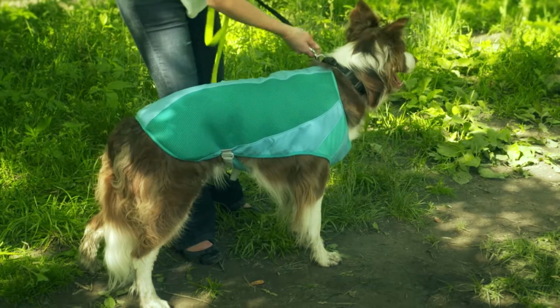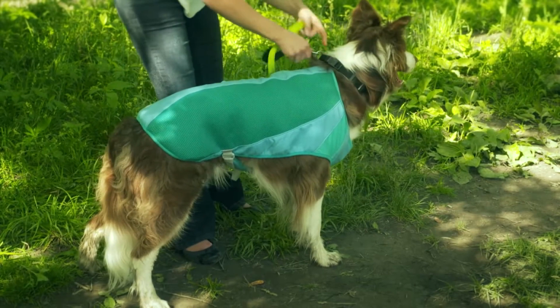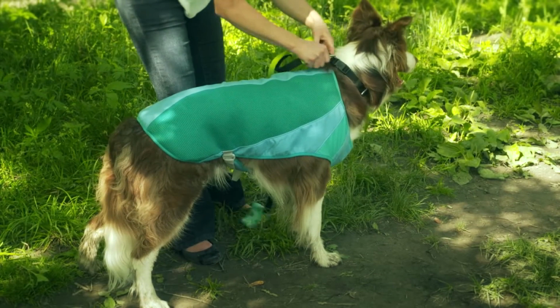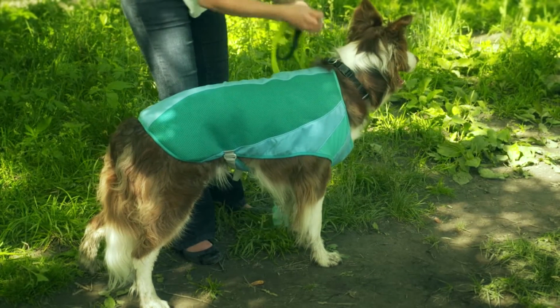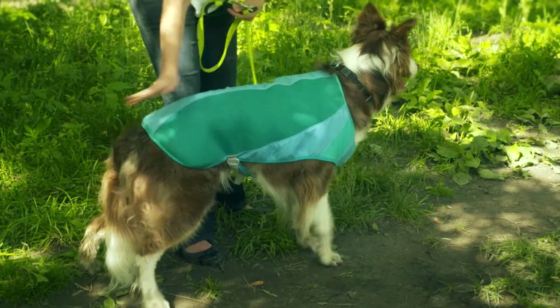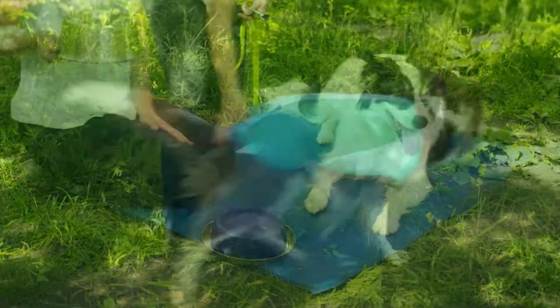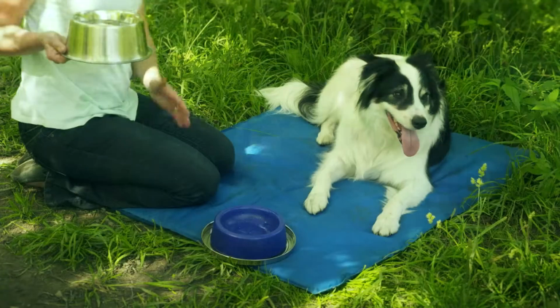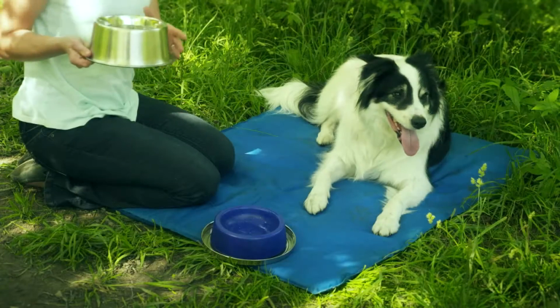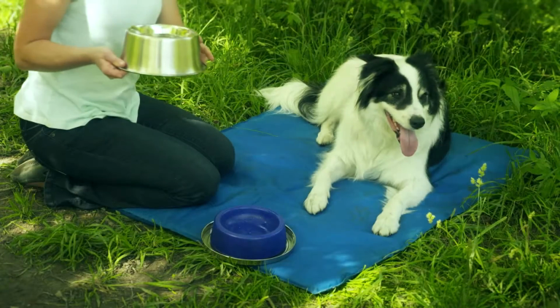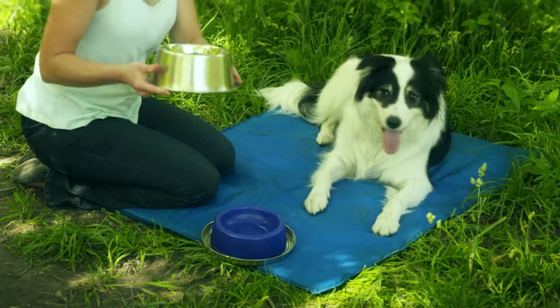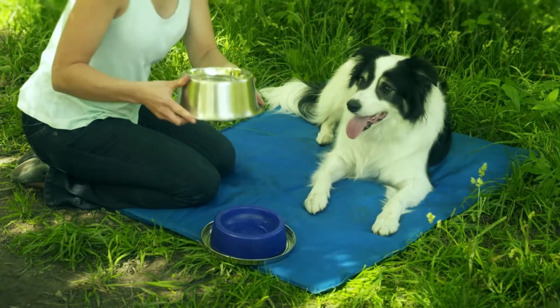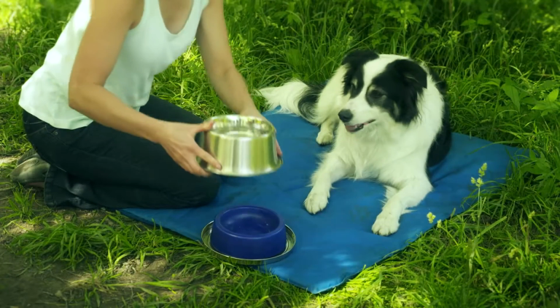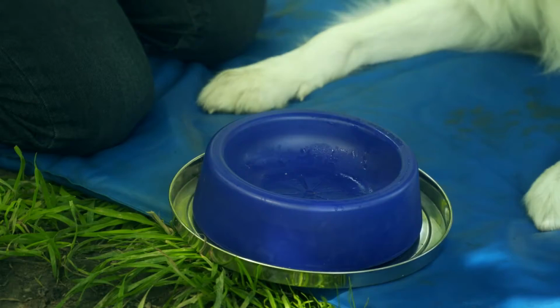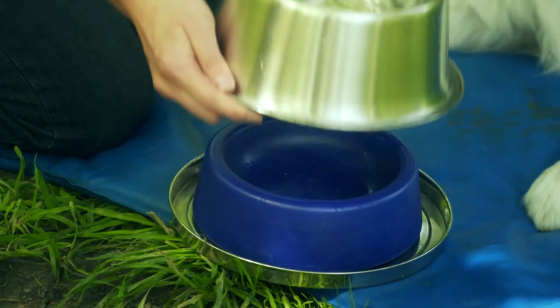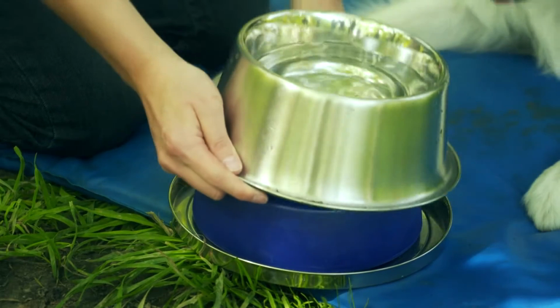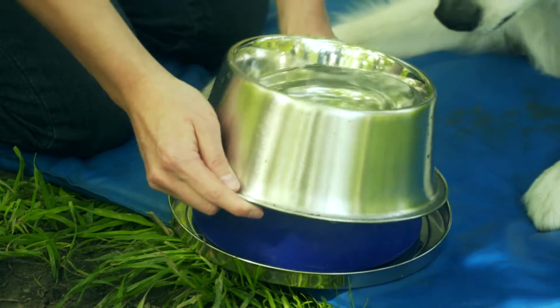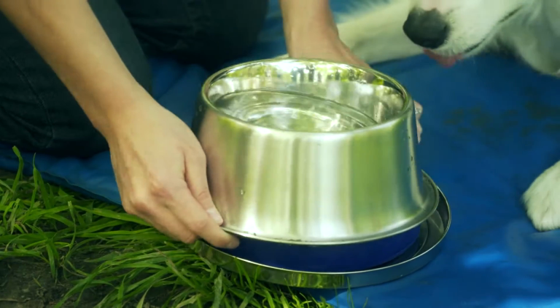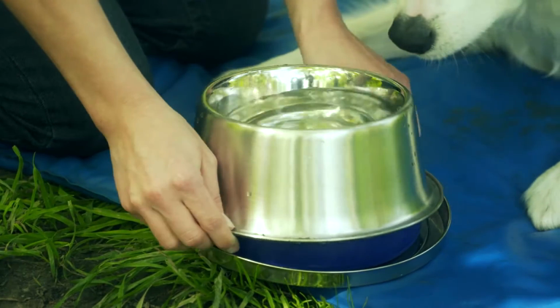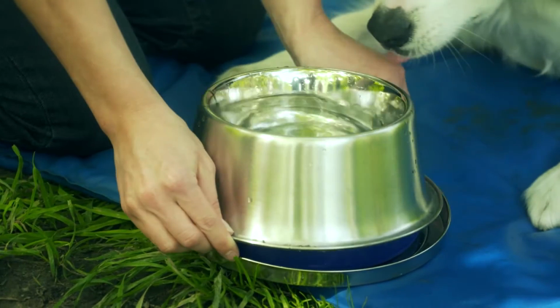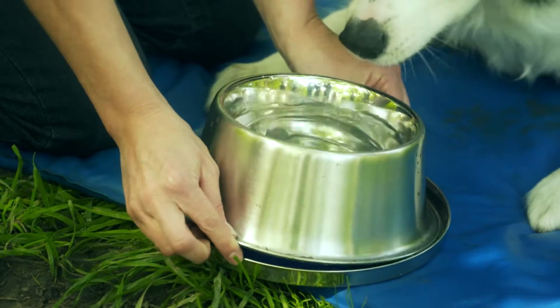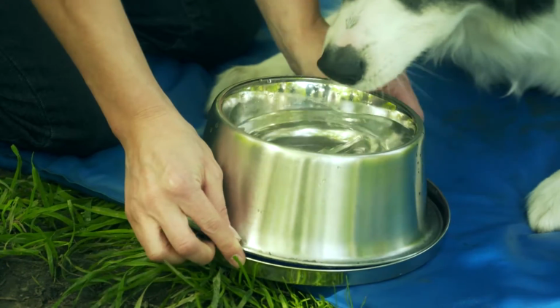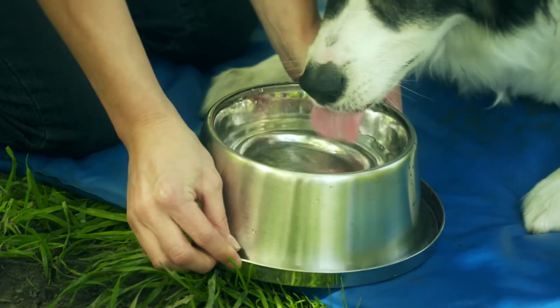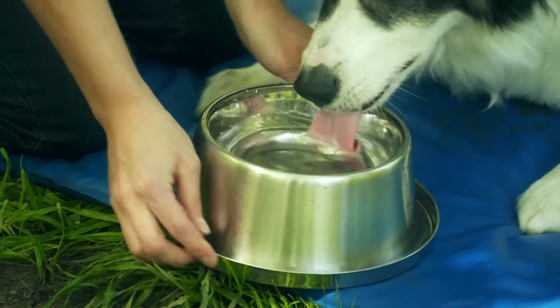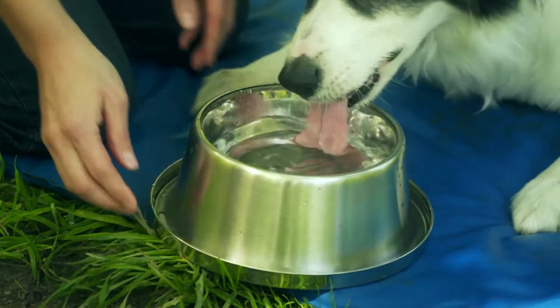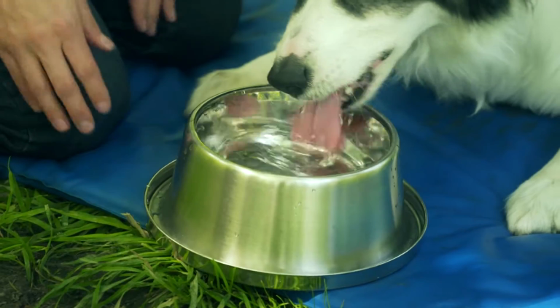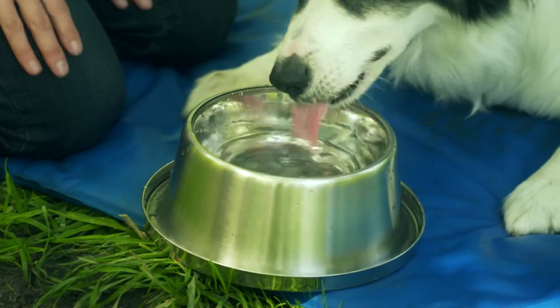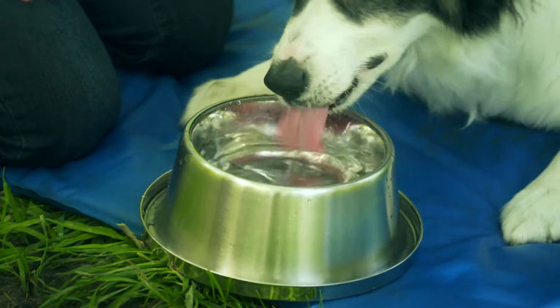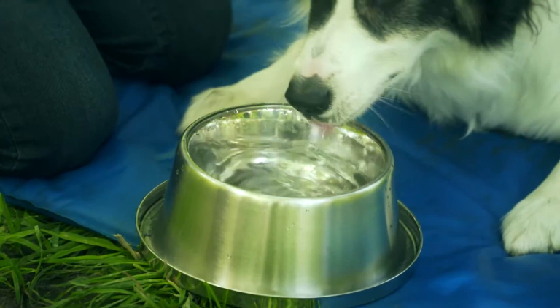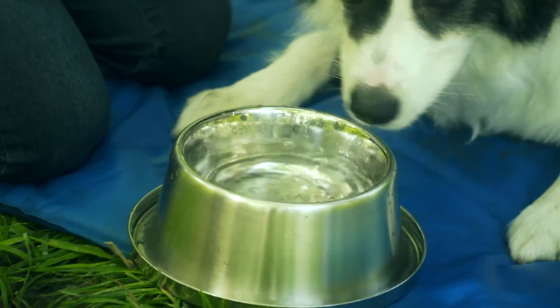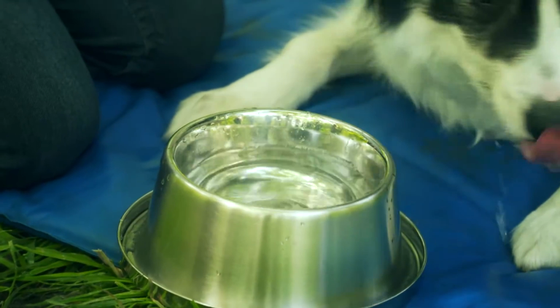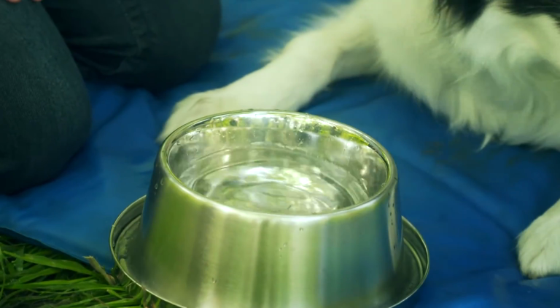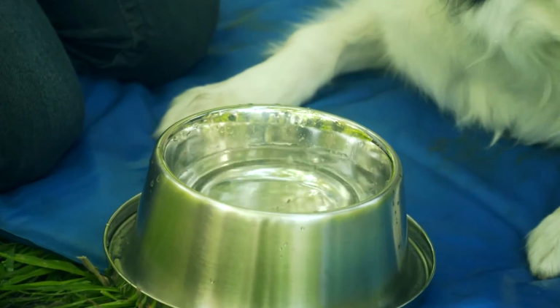And because there's nothing like an ice-cold drink on a hot day, check out the Frosty Bowl, which features an icy core that keeps water cool for 14 hours or more.